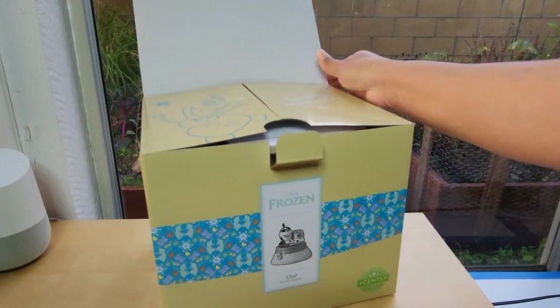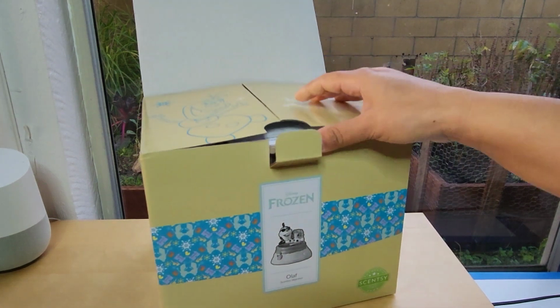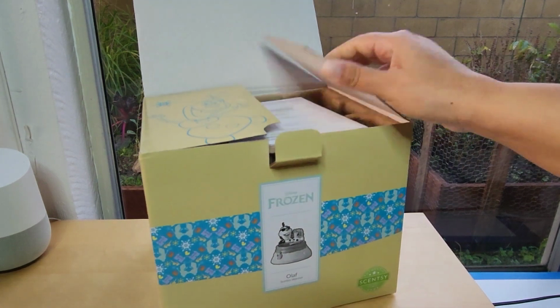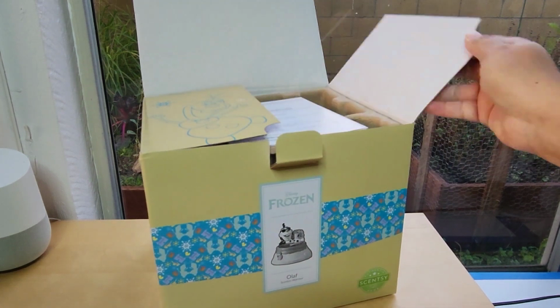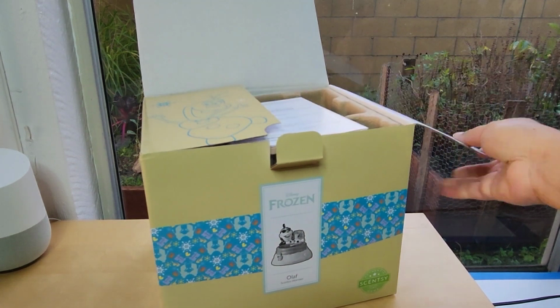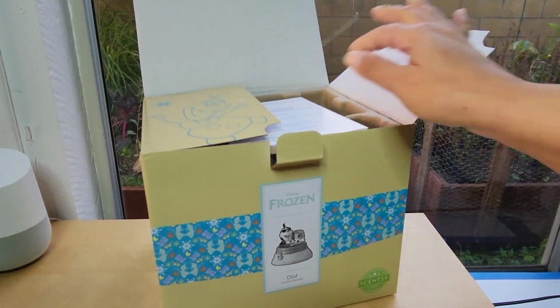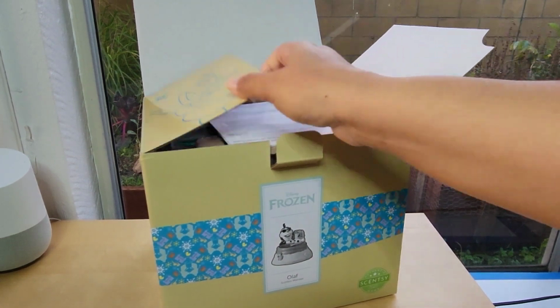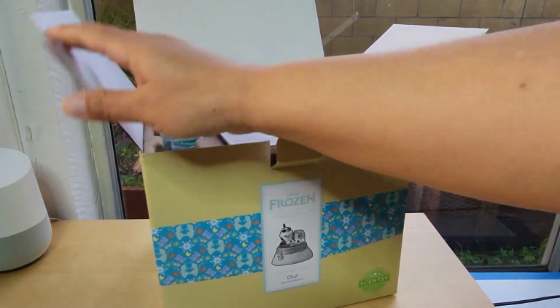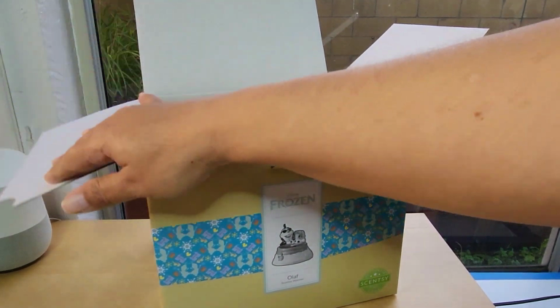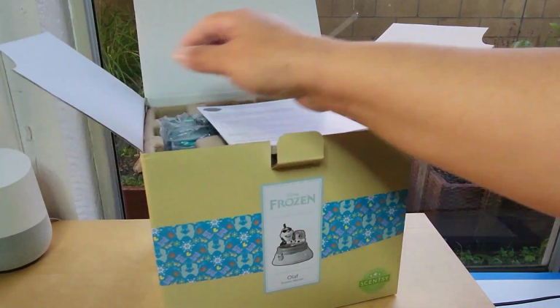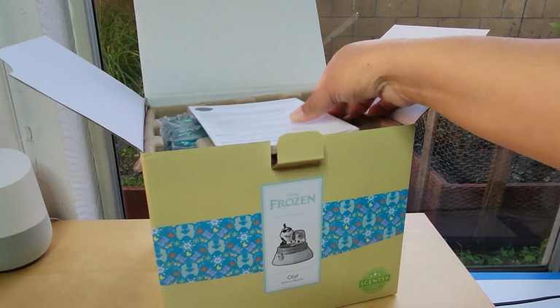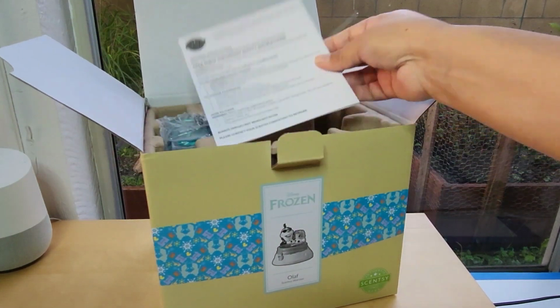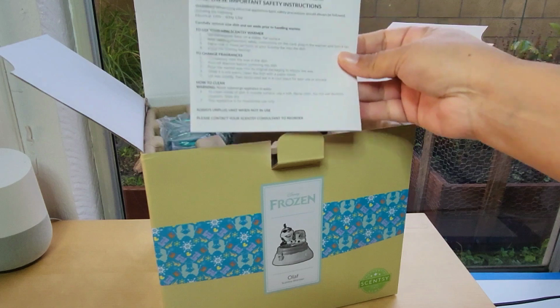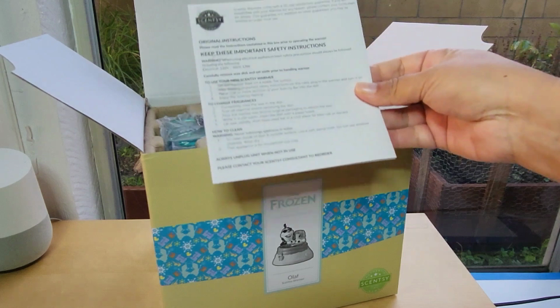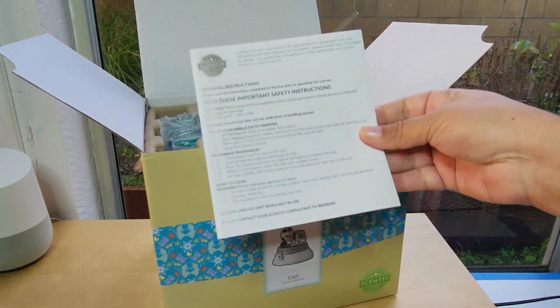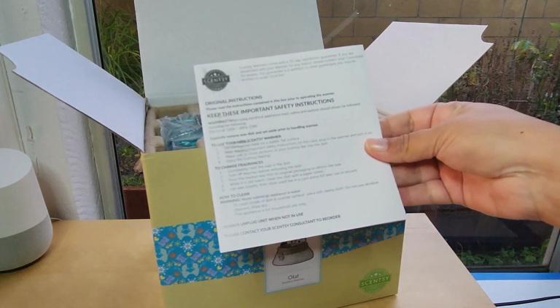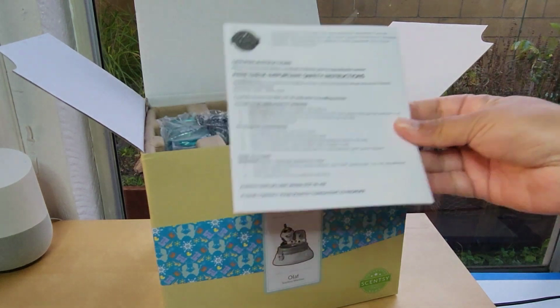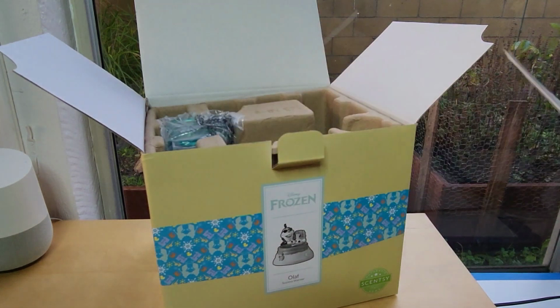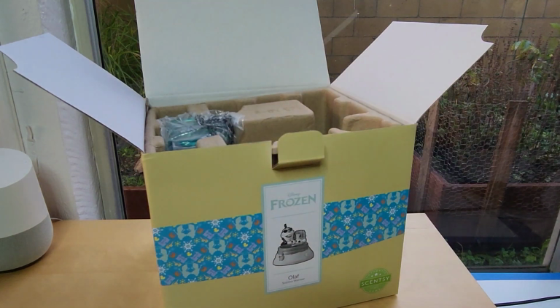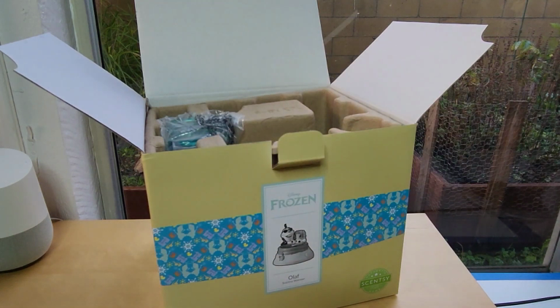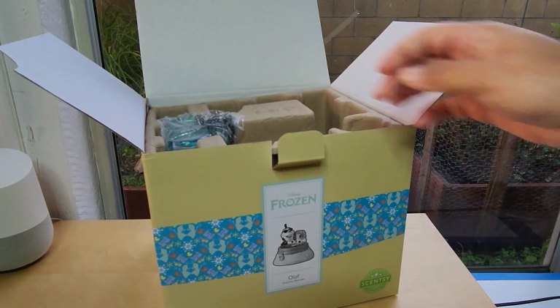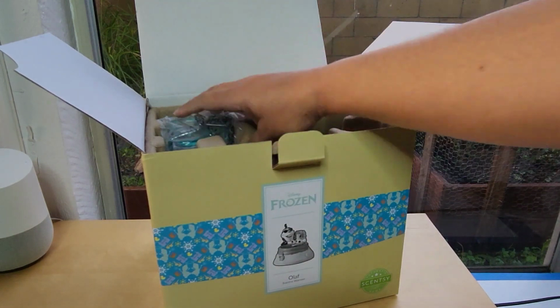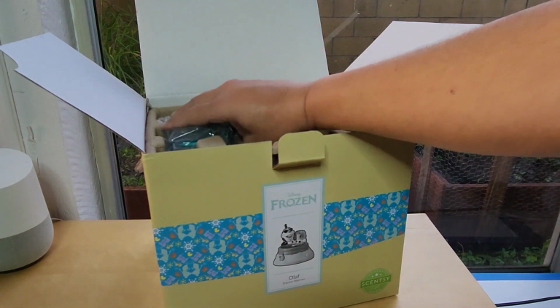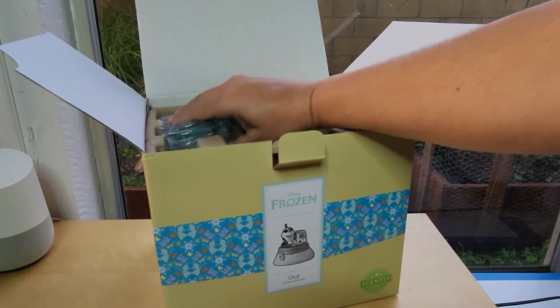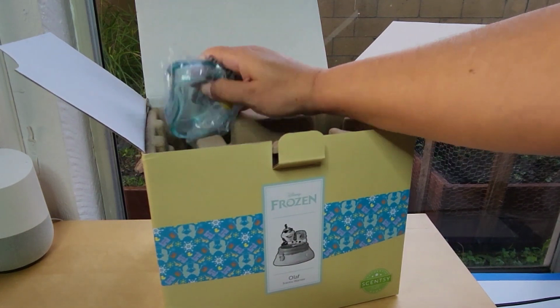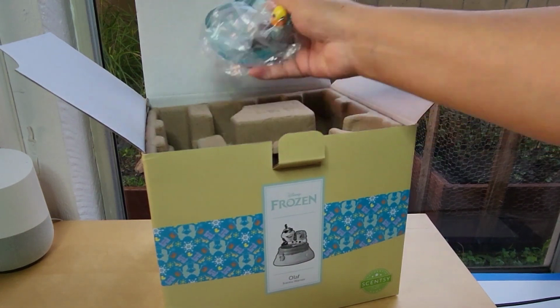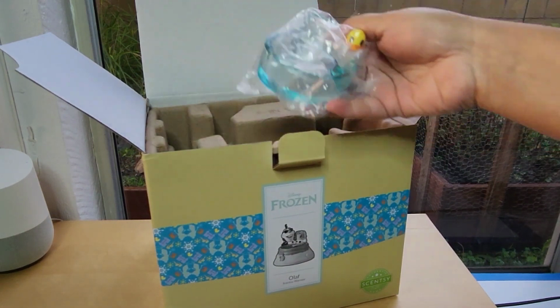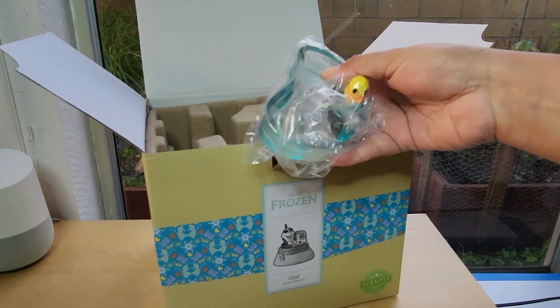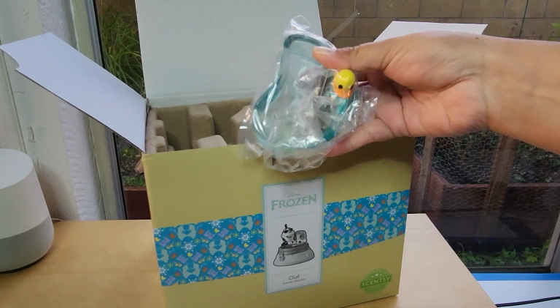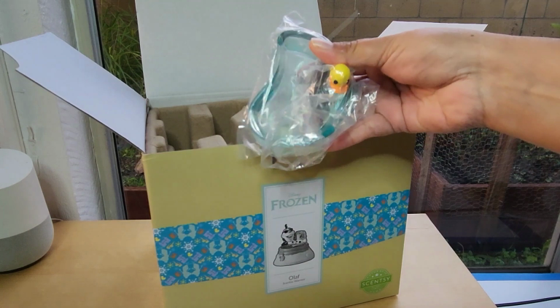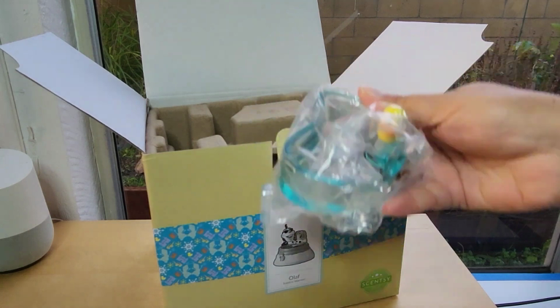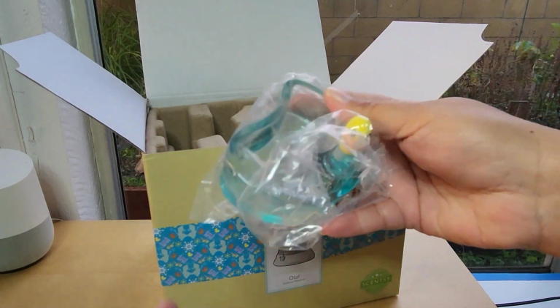What I really love about our products is how we take care in the packaging. Do keep in mind, if you ever receive something and it is damaged, contact me so I can get that taken care of for you.